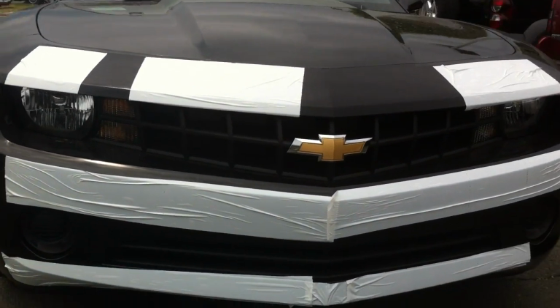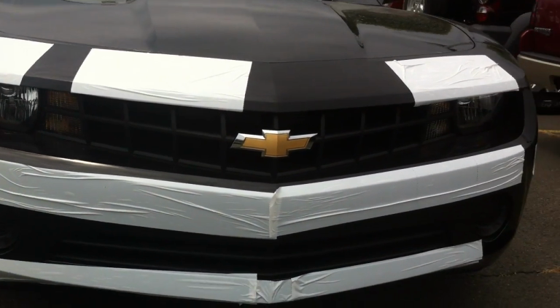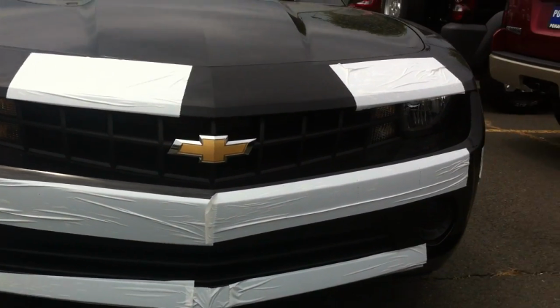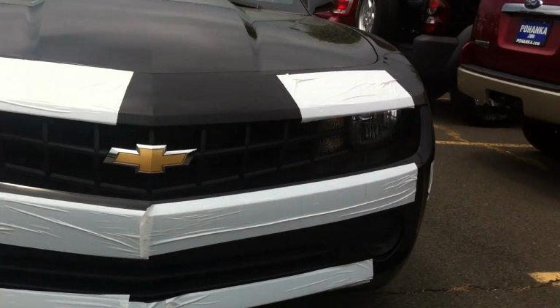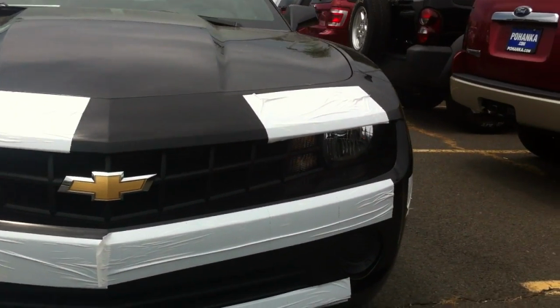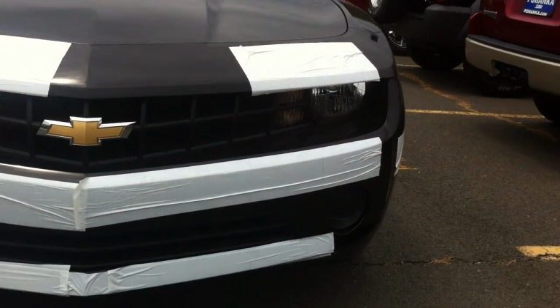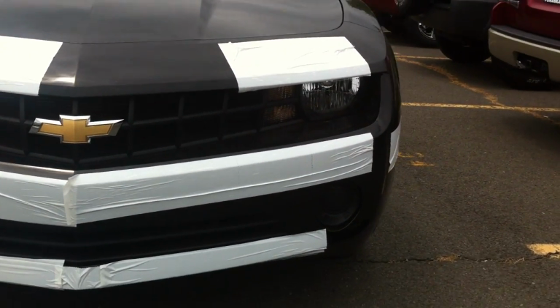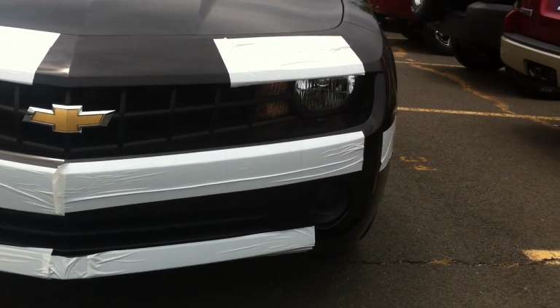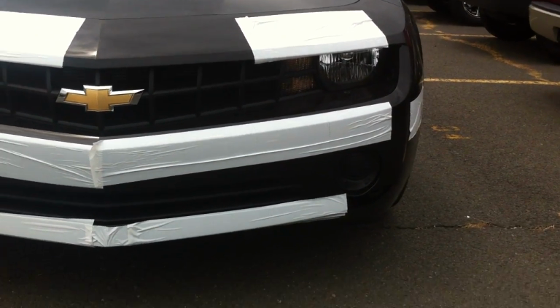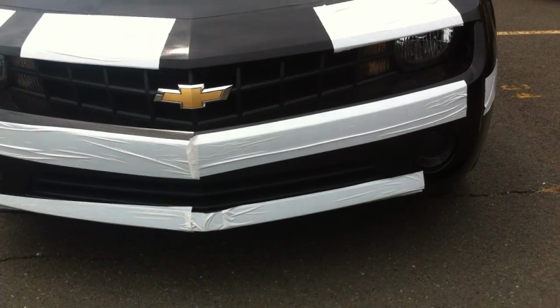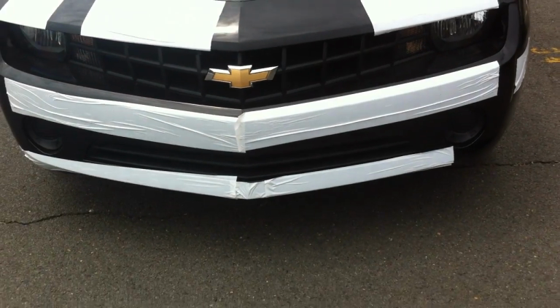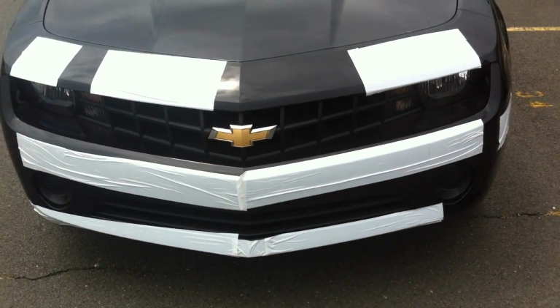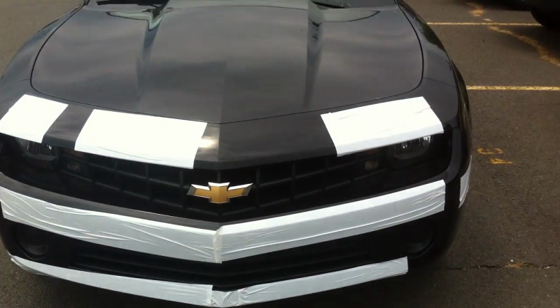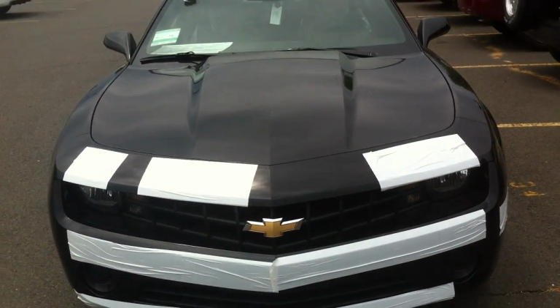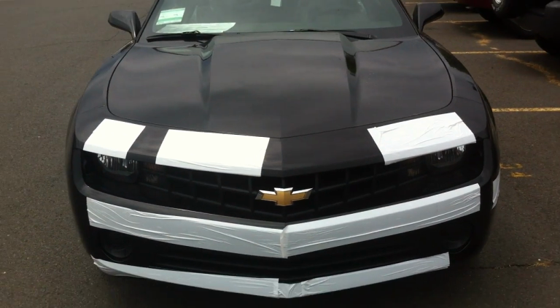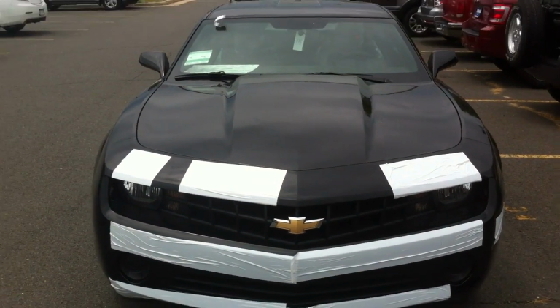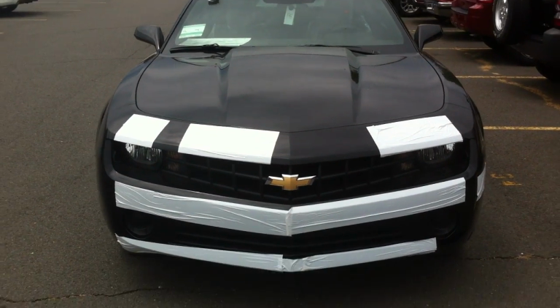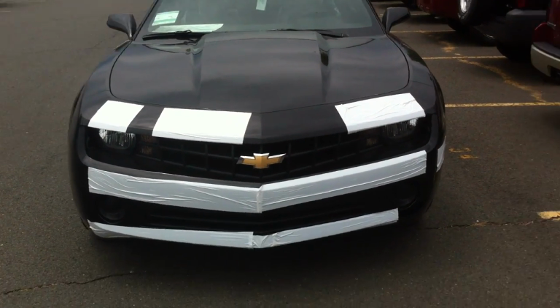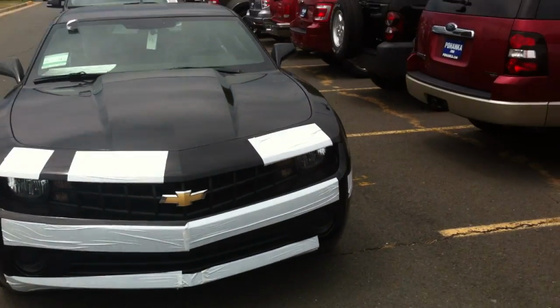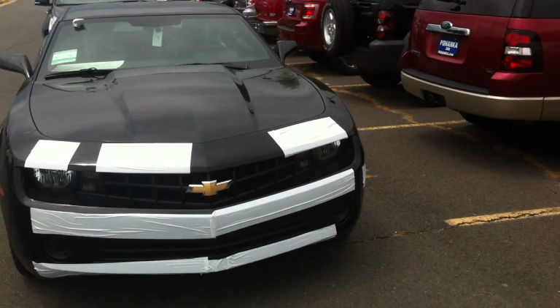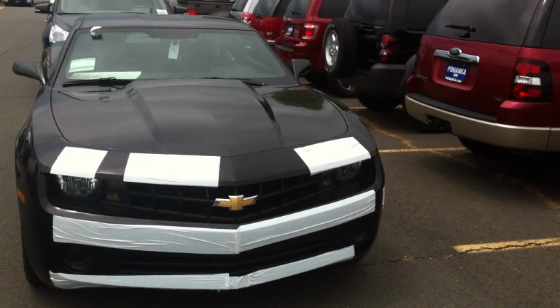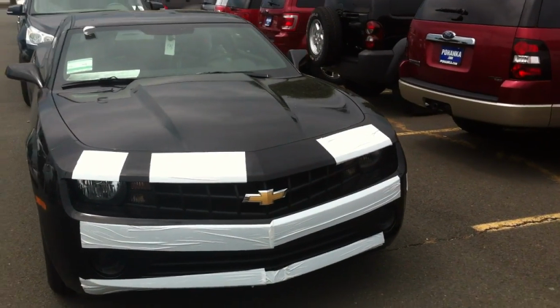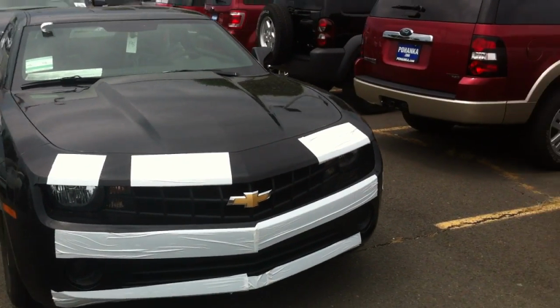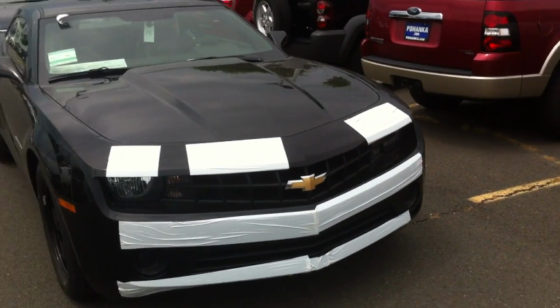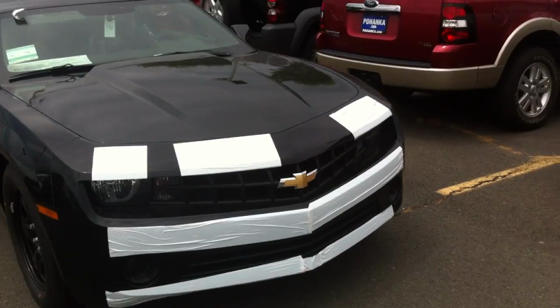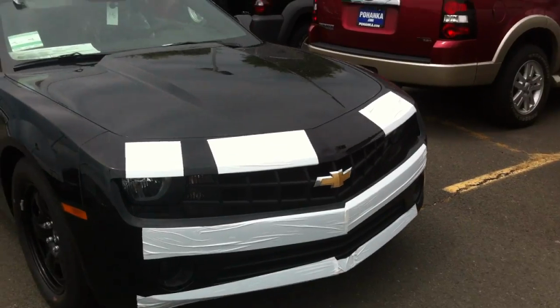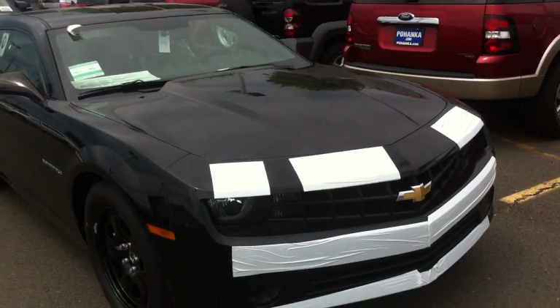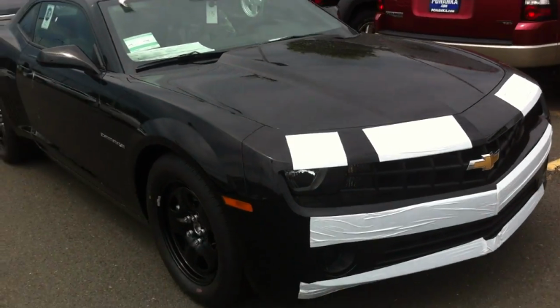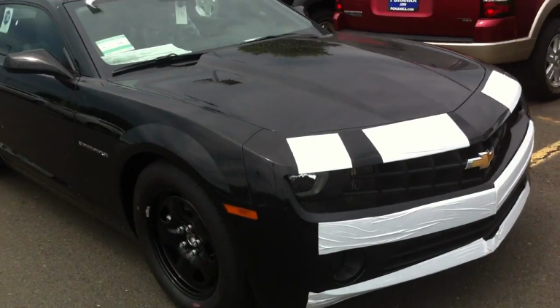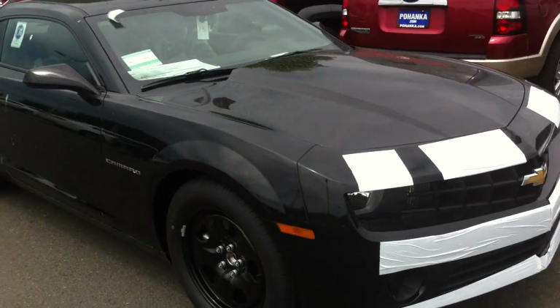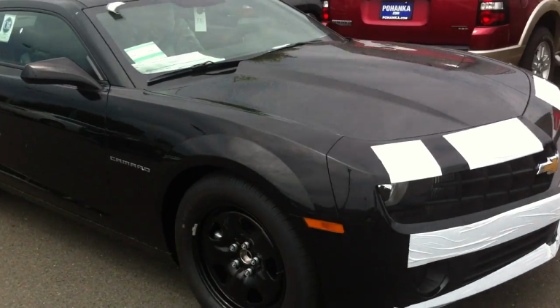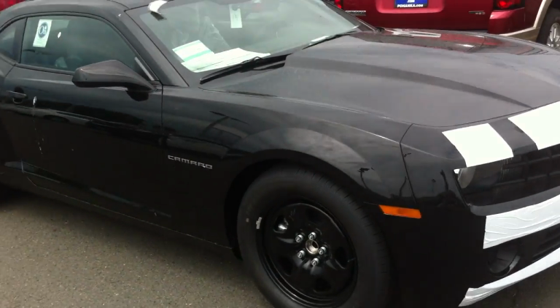It won't have that white tape on it — this is just fresh off the truck. This is a base model LS, but if you don't get the RS package, this is pretty much what it would look like minus the rims.